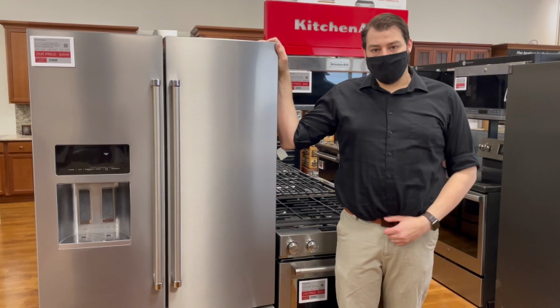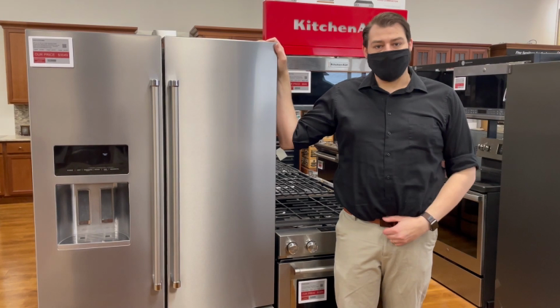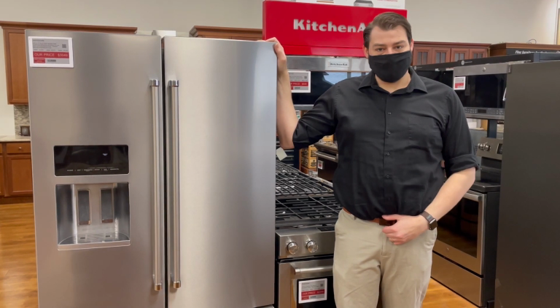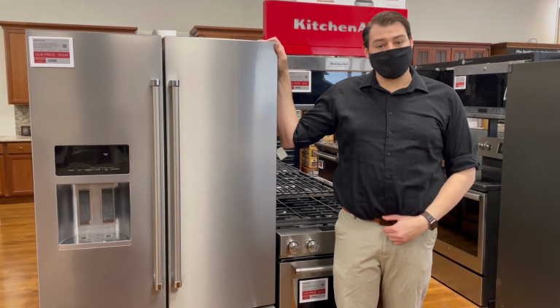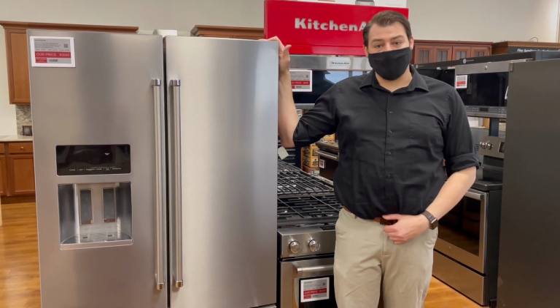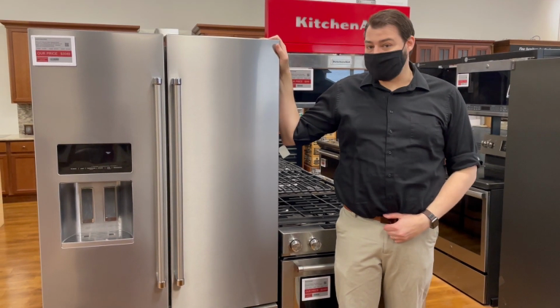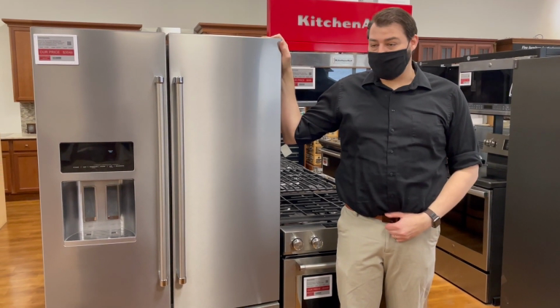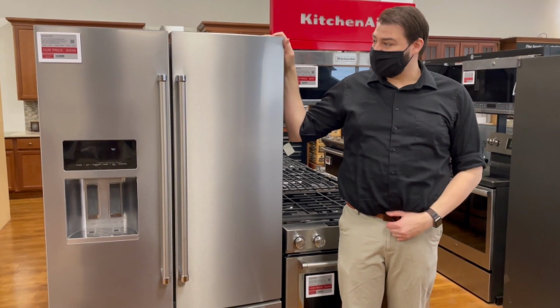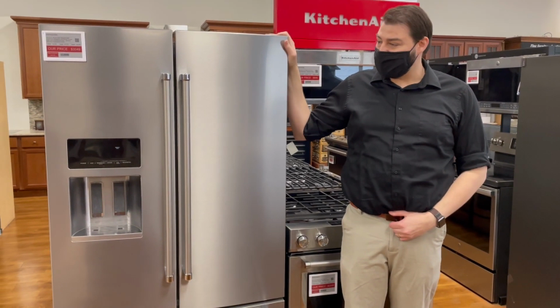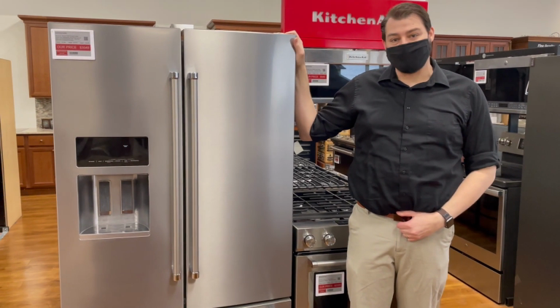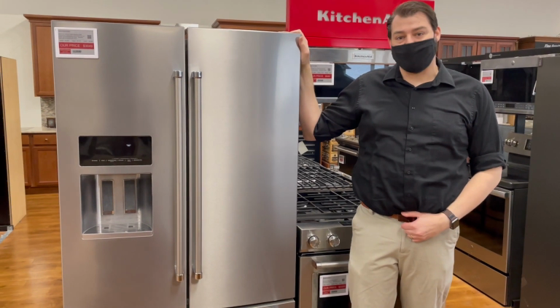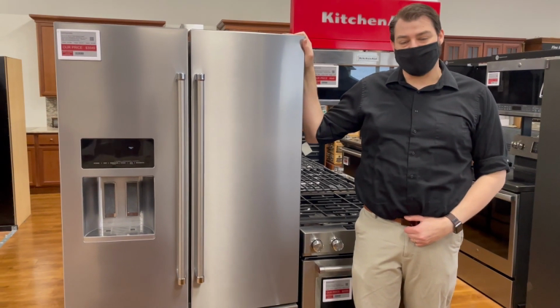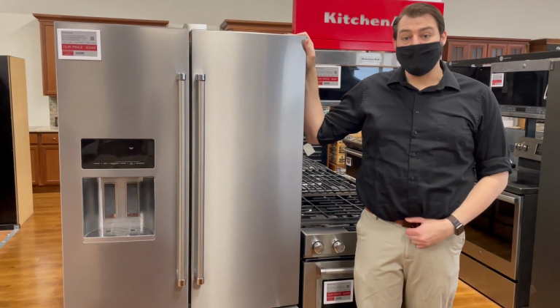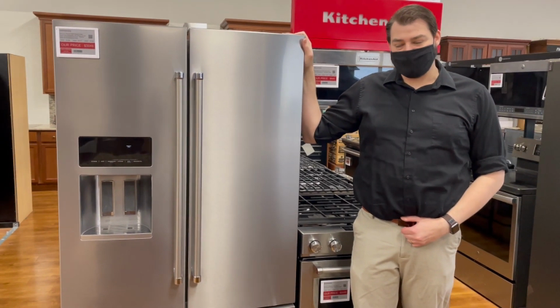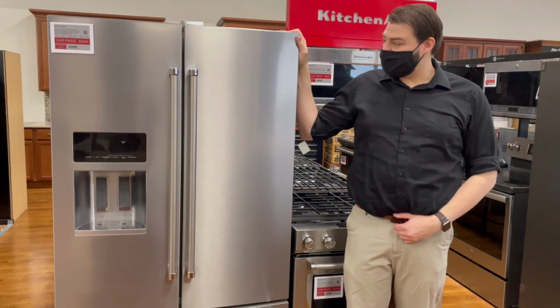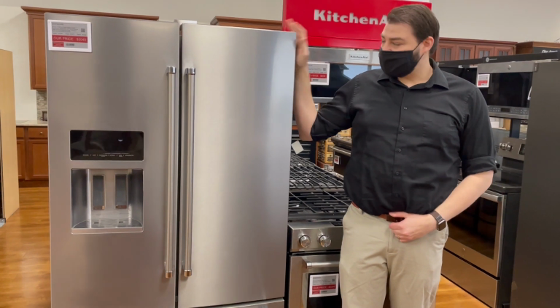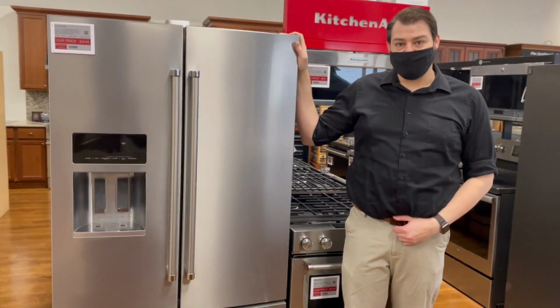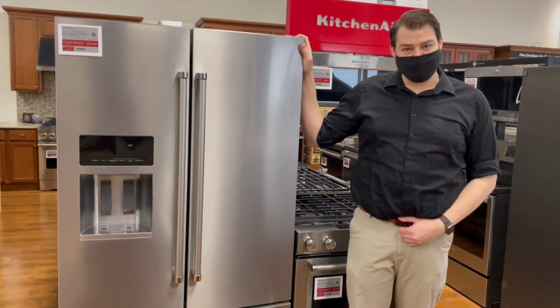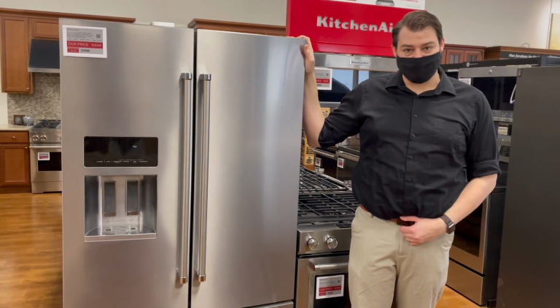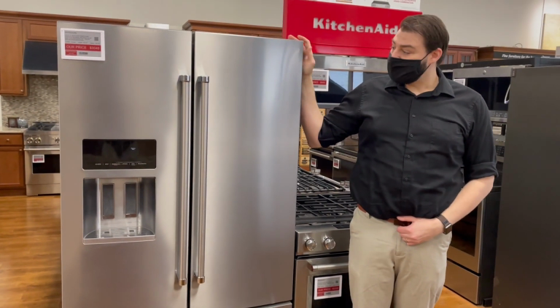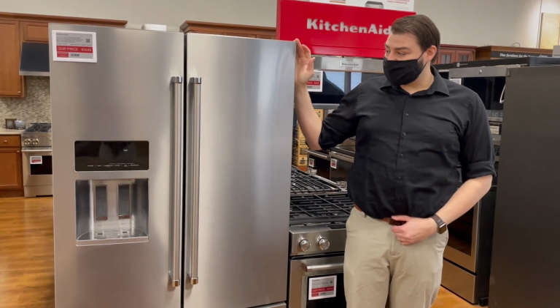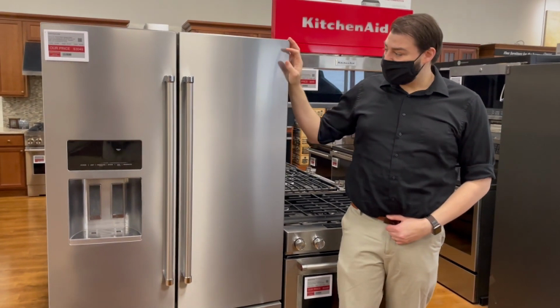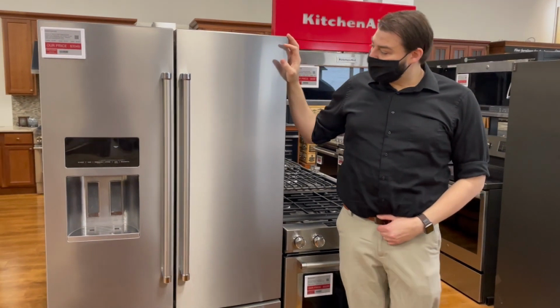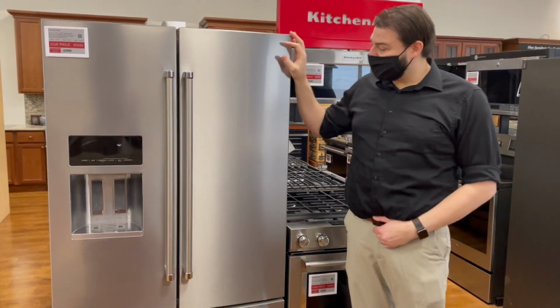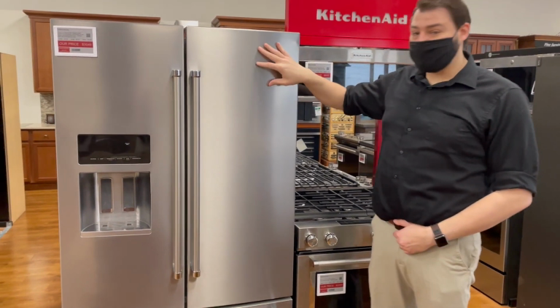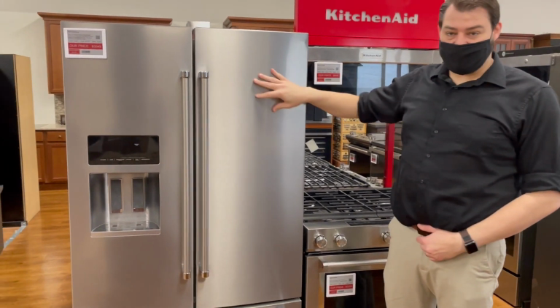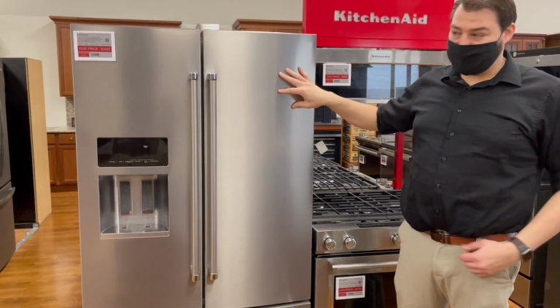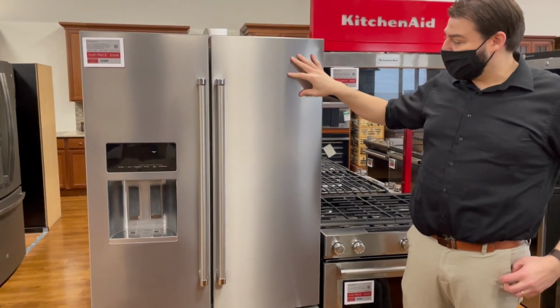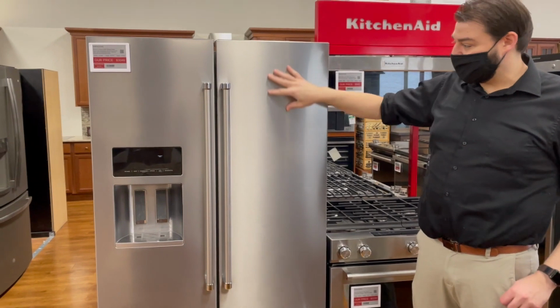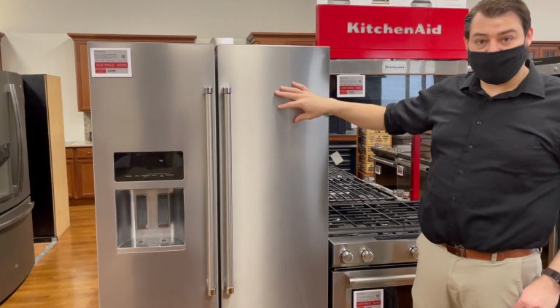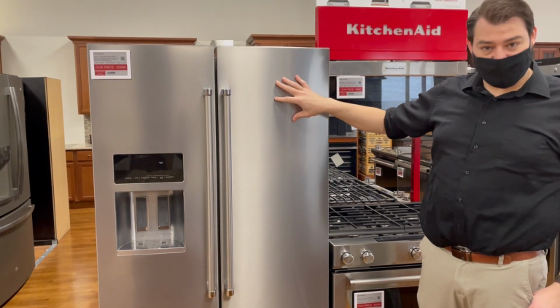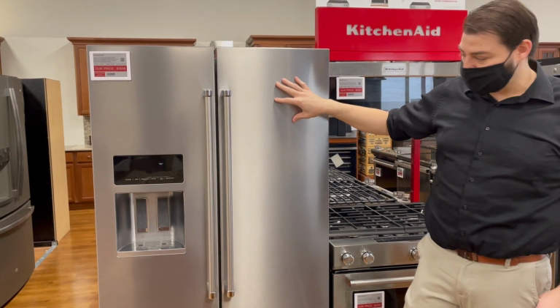Hi, I'm Jacob Brian Scarf, and today we're talking about the KitchenAid French Door Refrigerator, model KRFF507HPS. It's a great fridge. First things first, it's got a stainless steel finish that's easy to clean and fingerprint-proof.